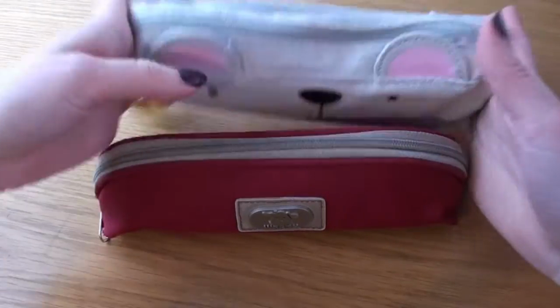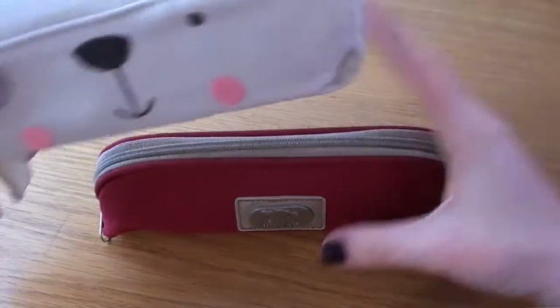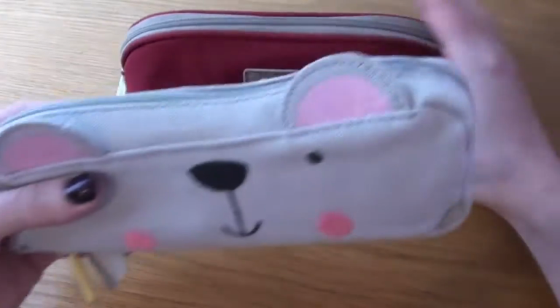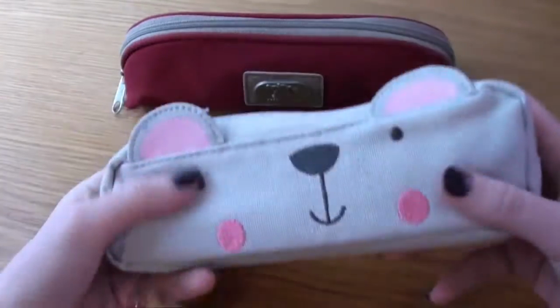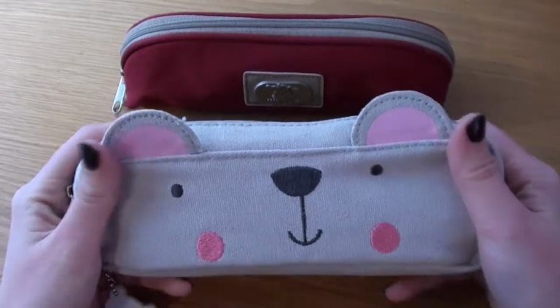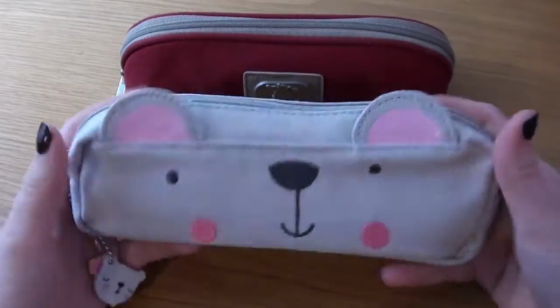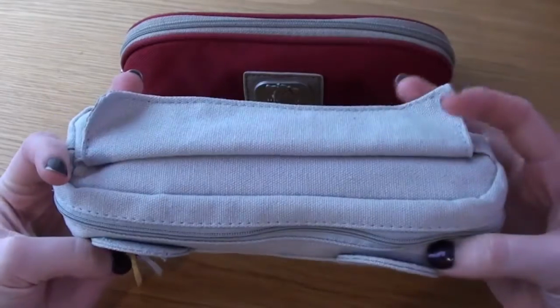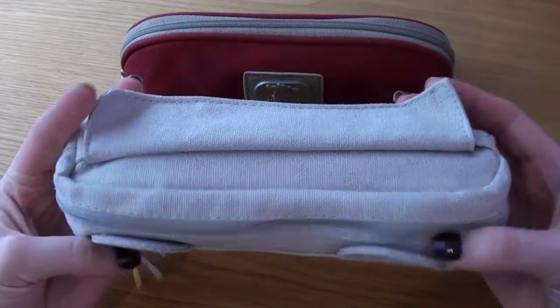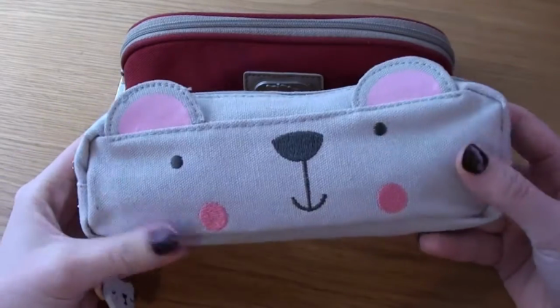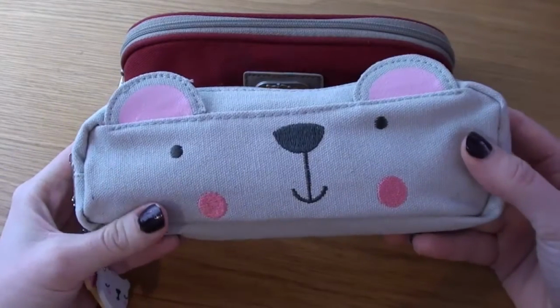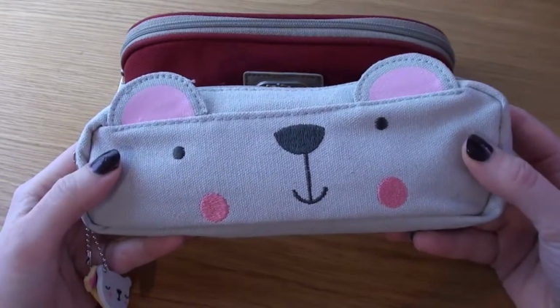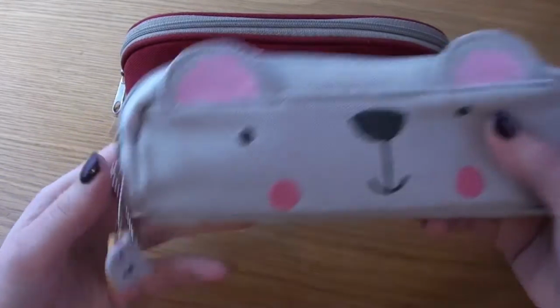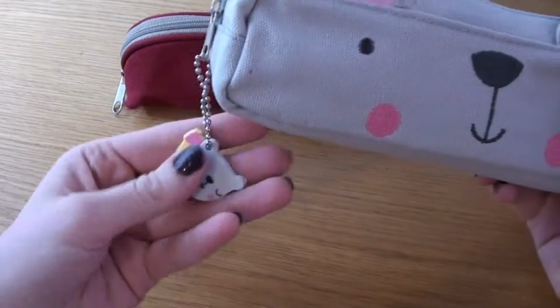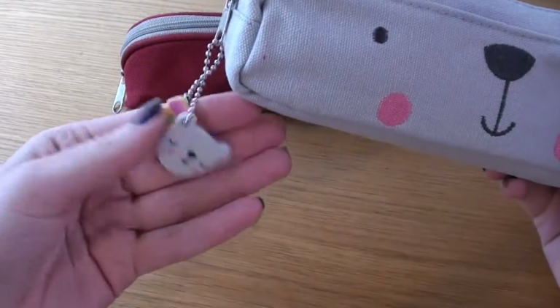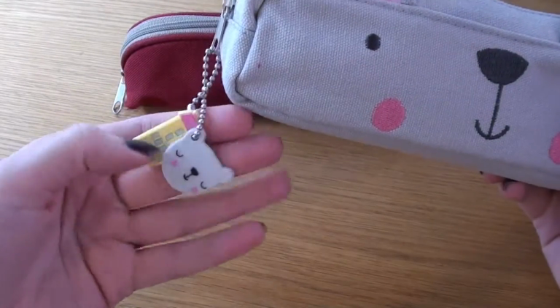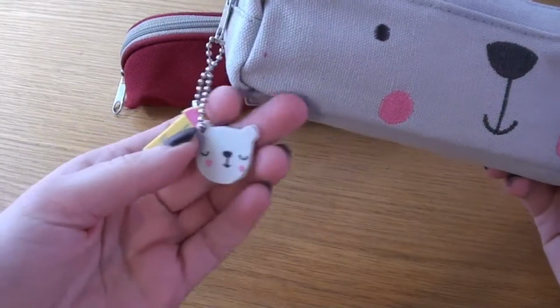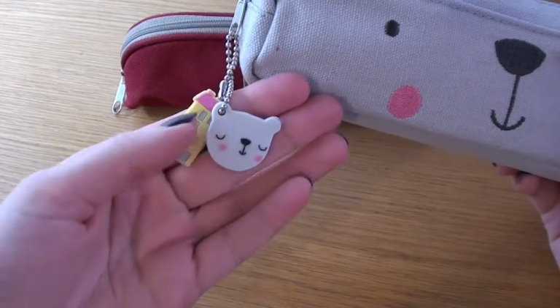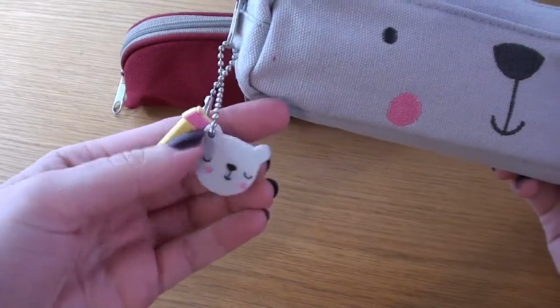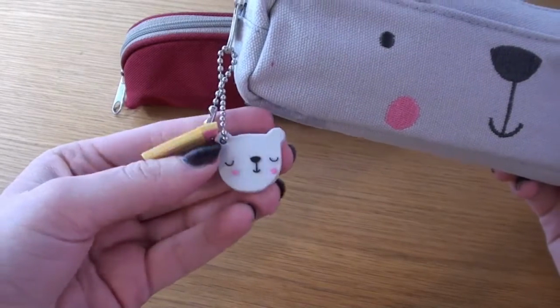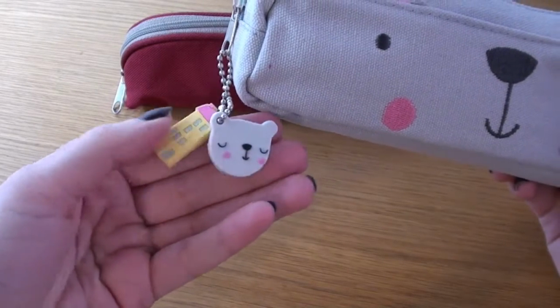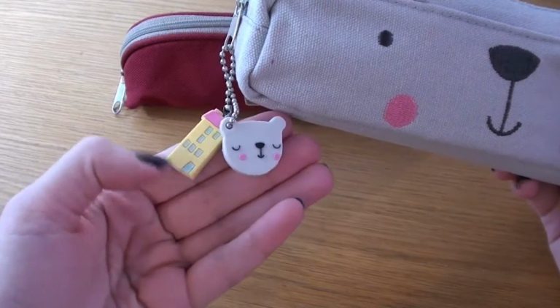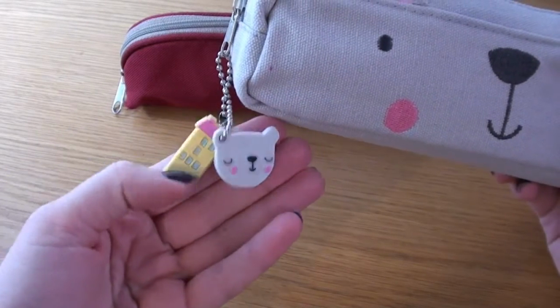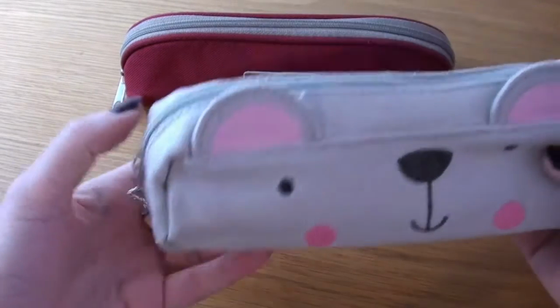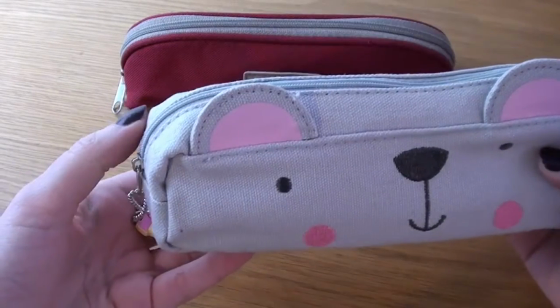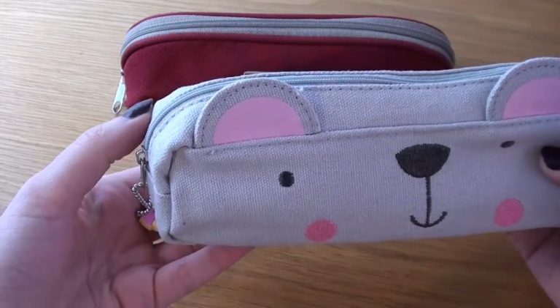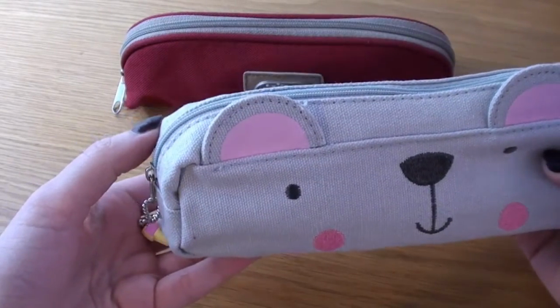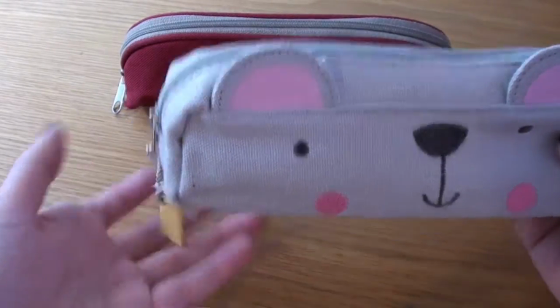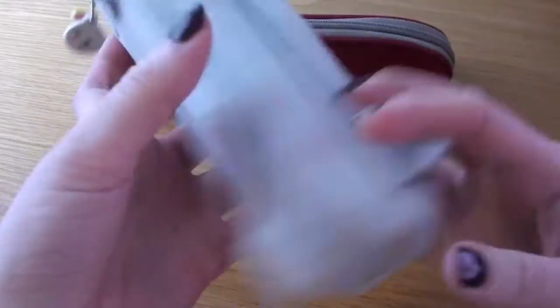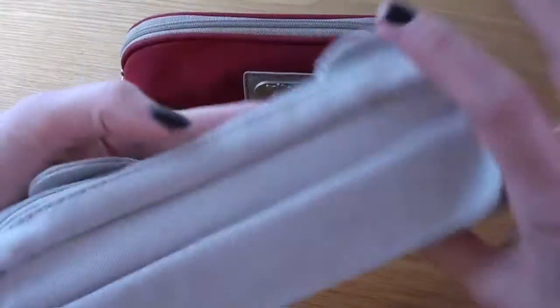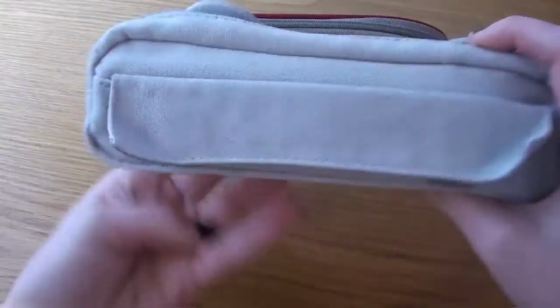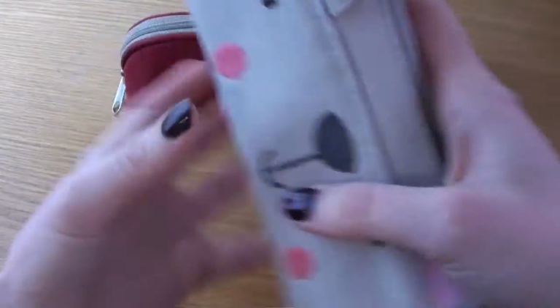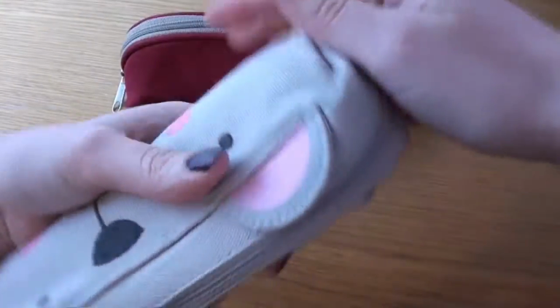I'll start with this because it's really quick — it's a really cute pencil case with a mouse face on and it has two charms. It's a mouse, looks more like a bear though, and a little house. House mouse — I just got that.